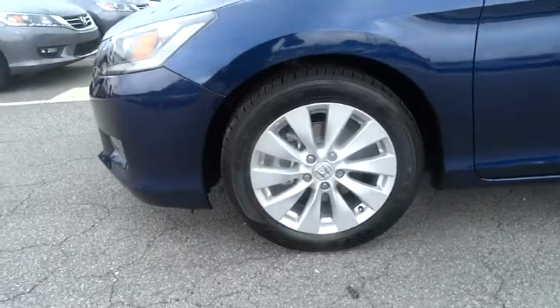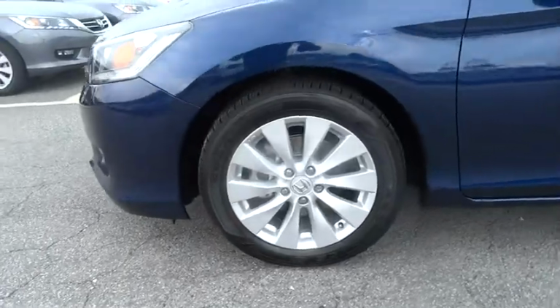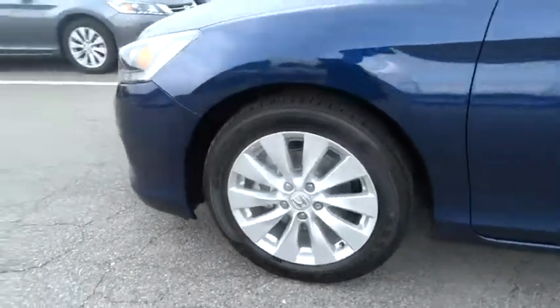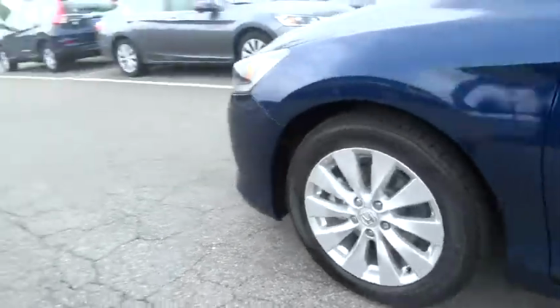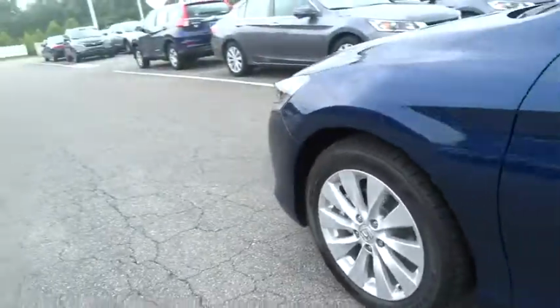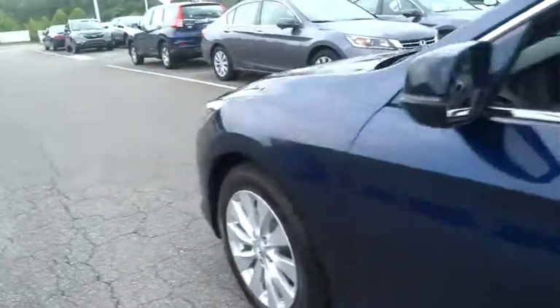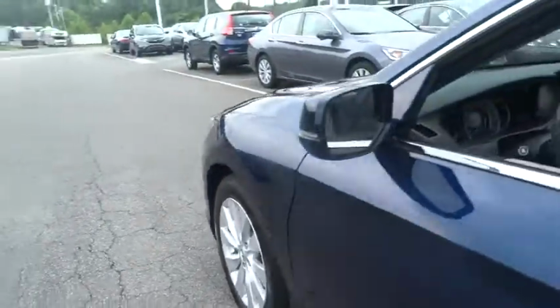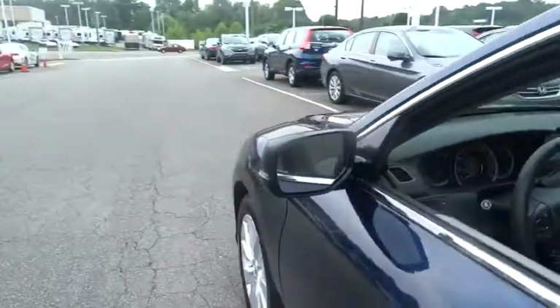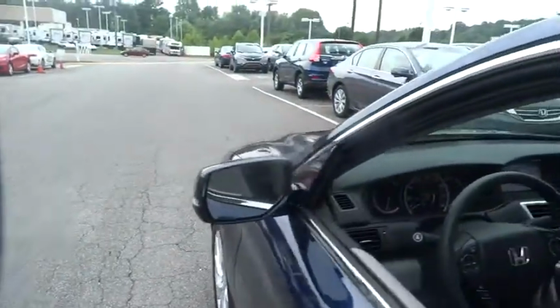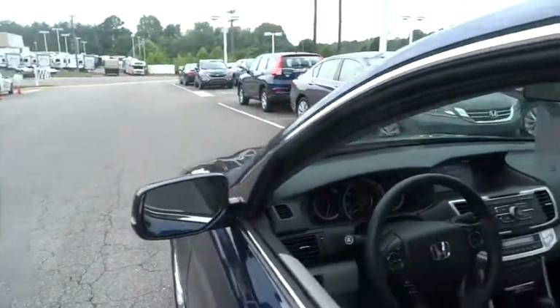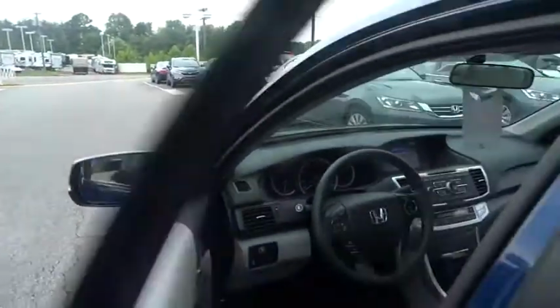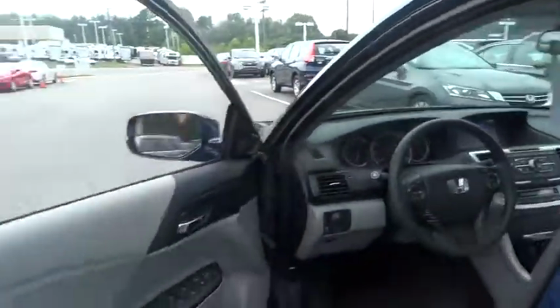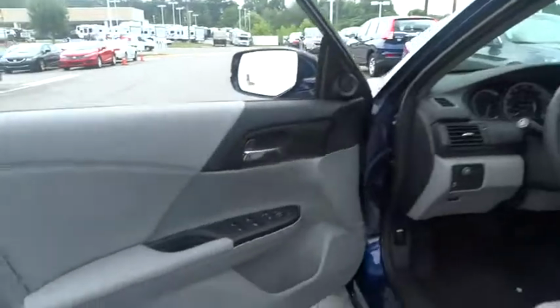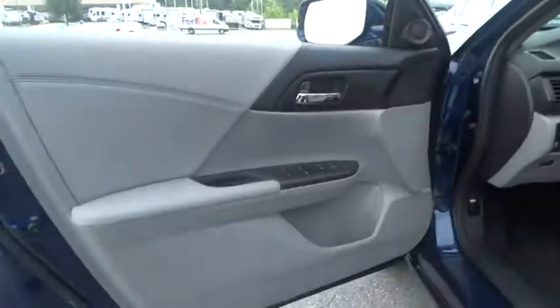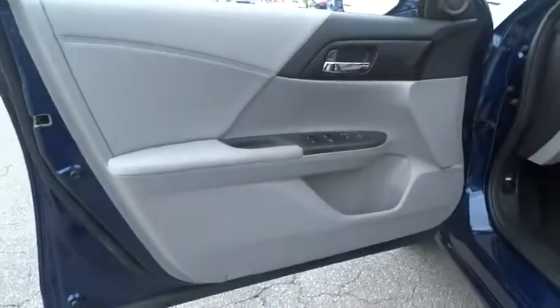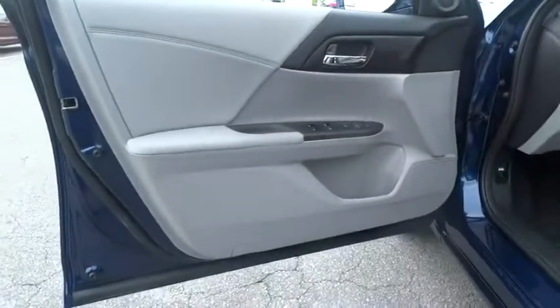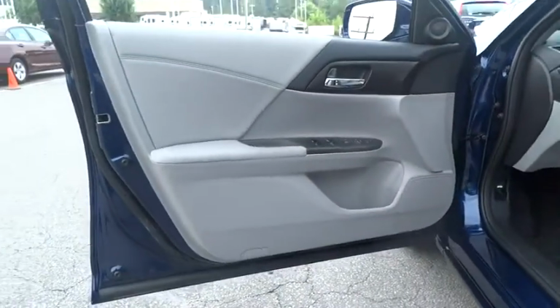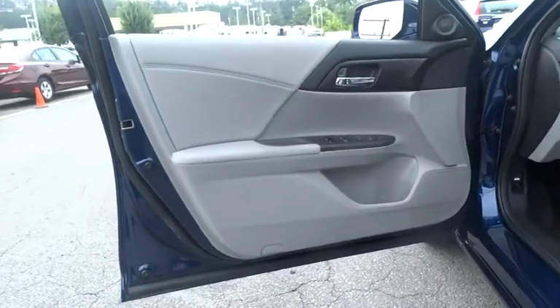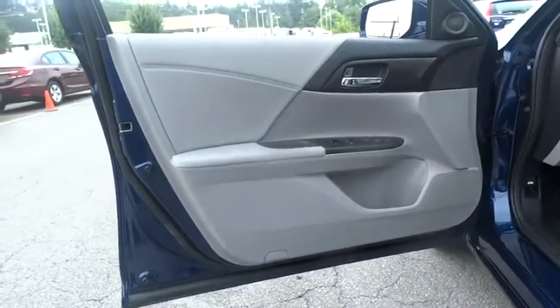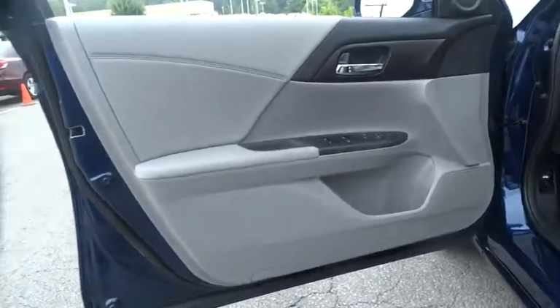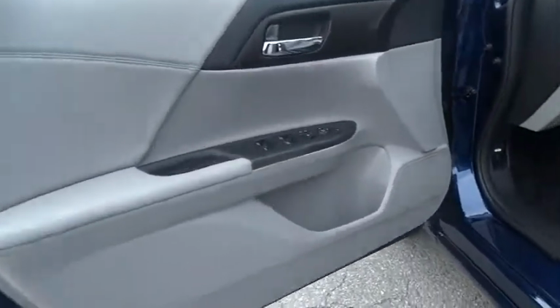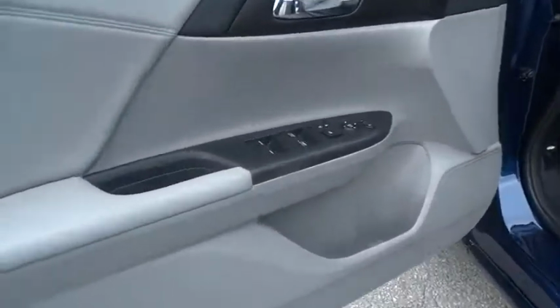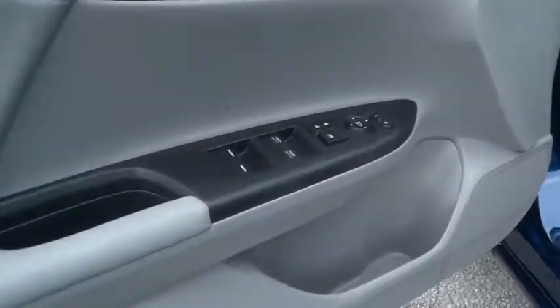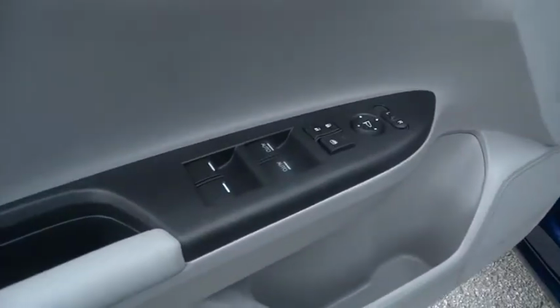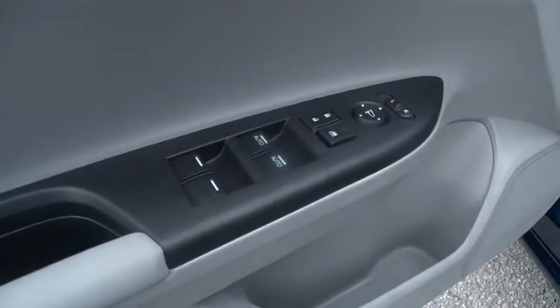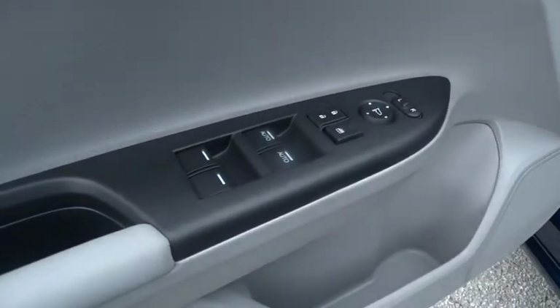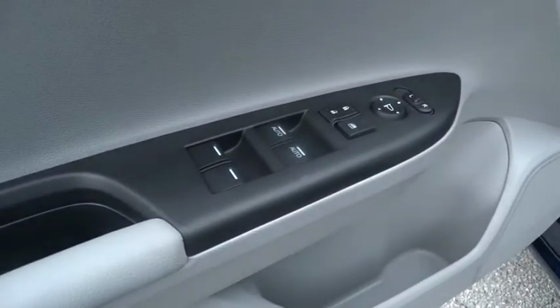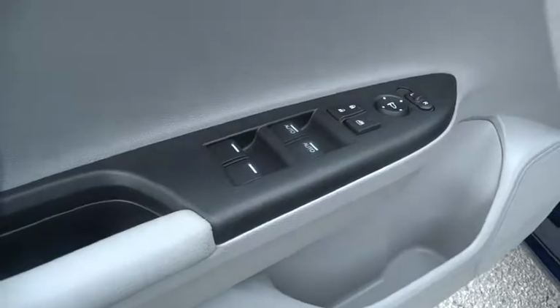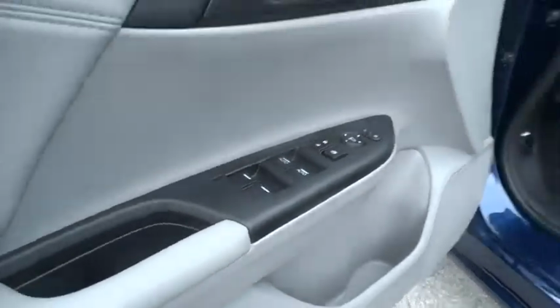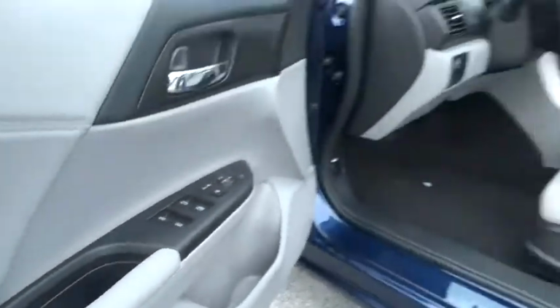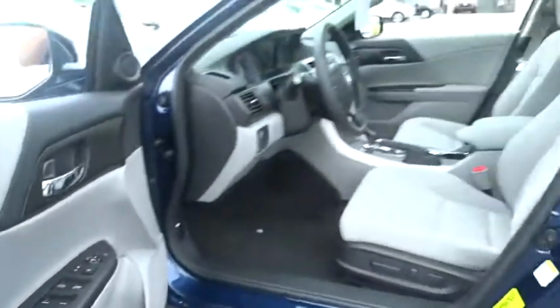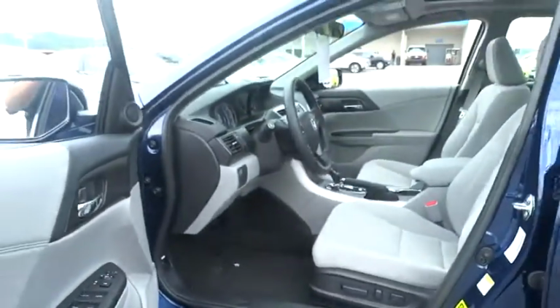AM-FM stereo radio, auto-off headlights, FWD, rear defrost, electronic stability control, trip computer, bucket seats, side head airbag.